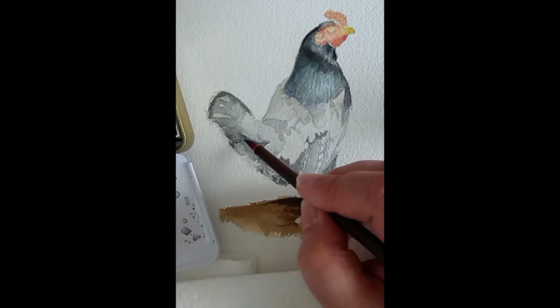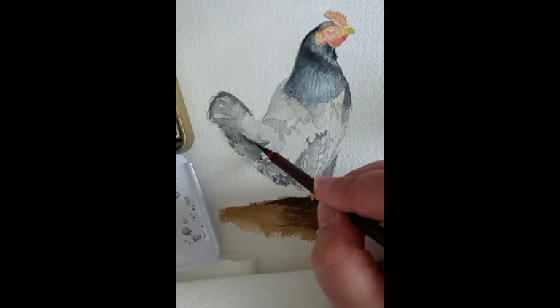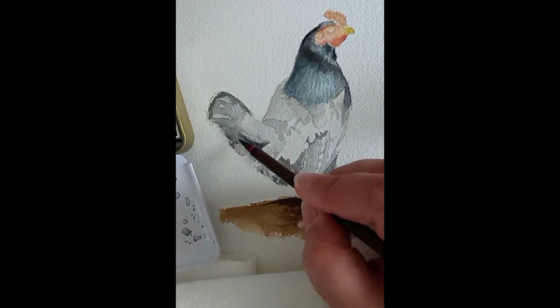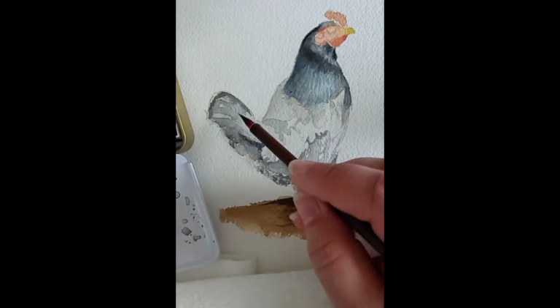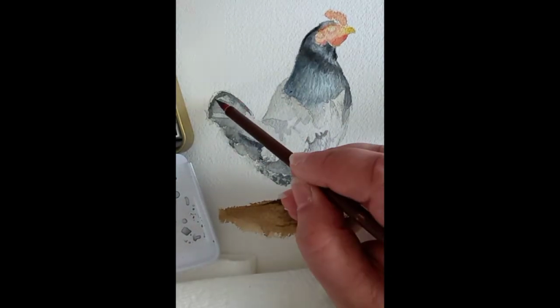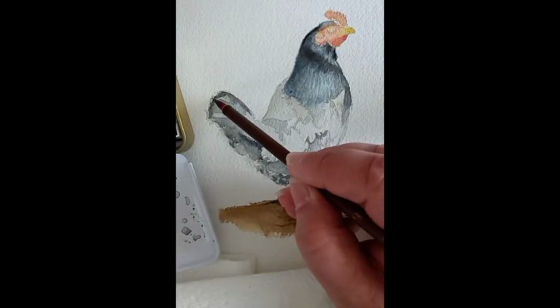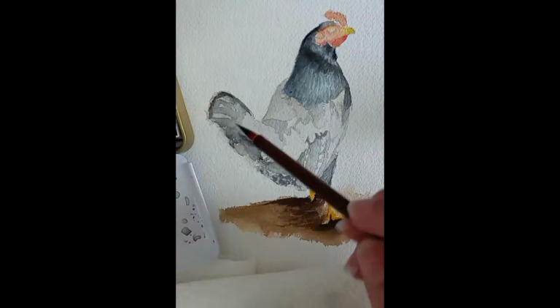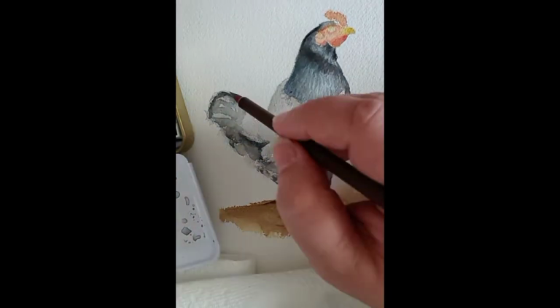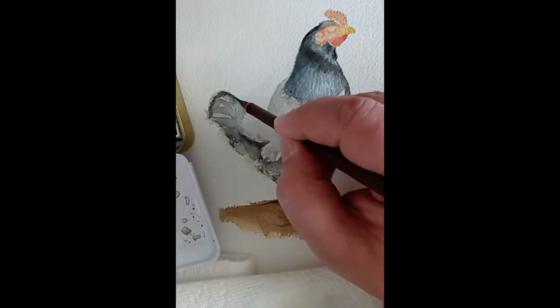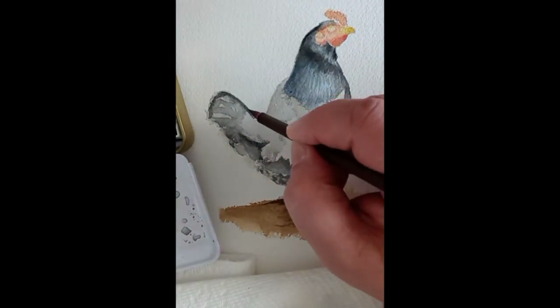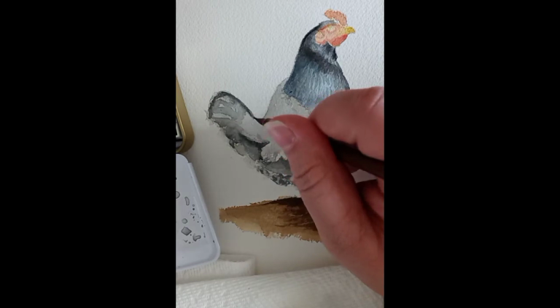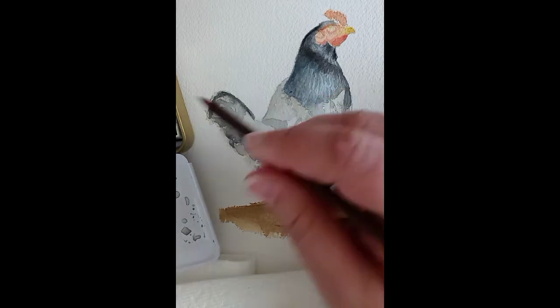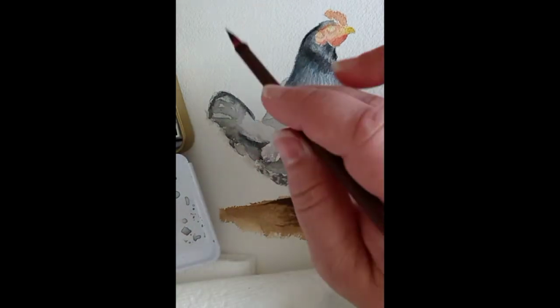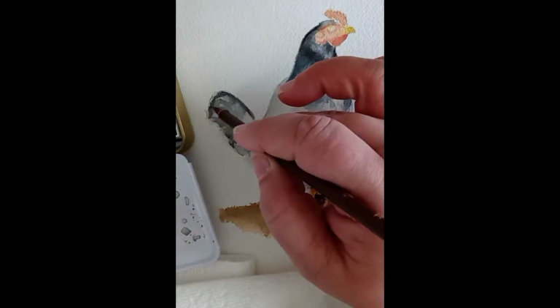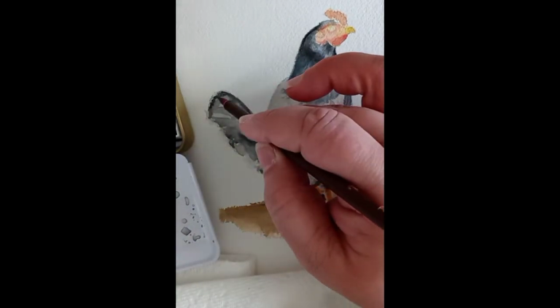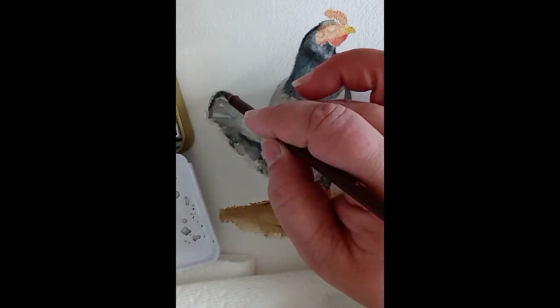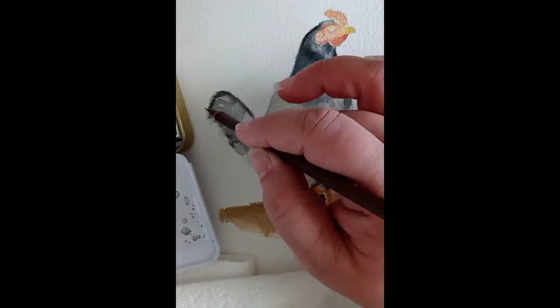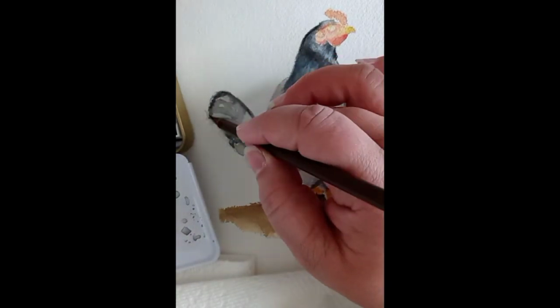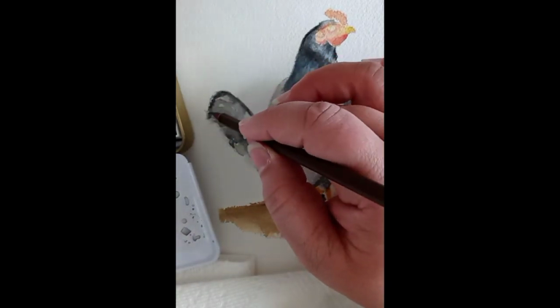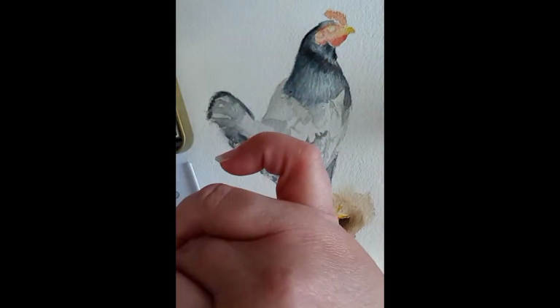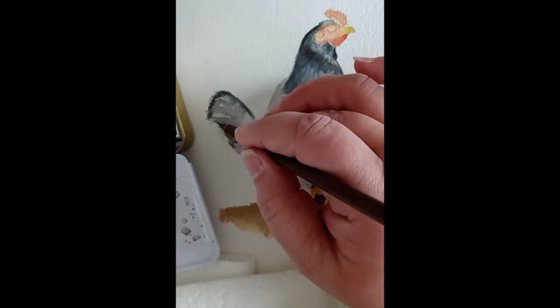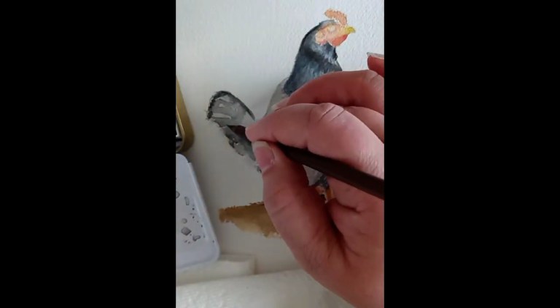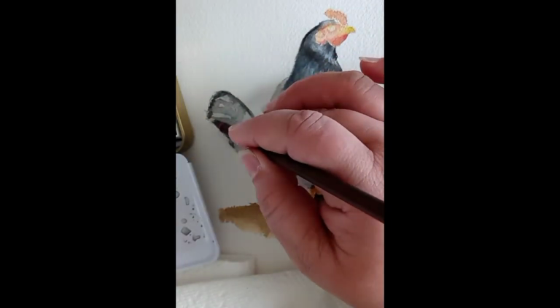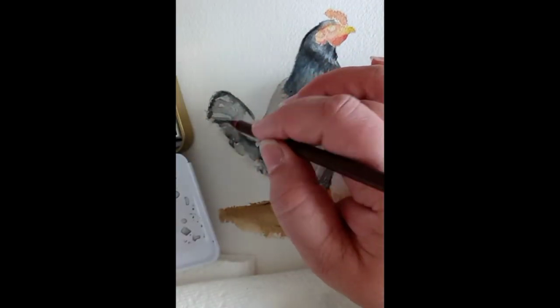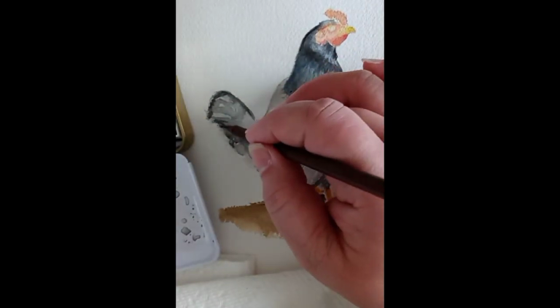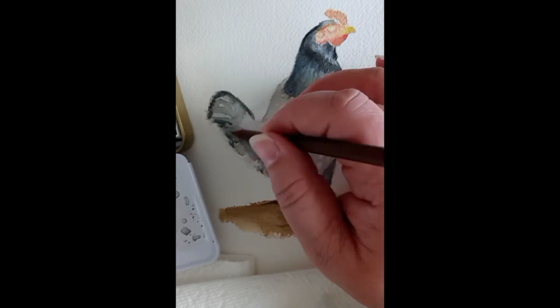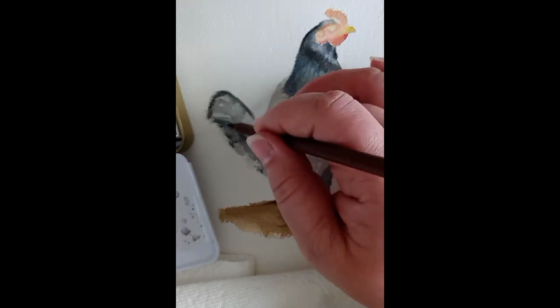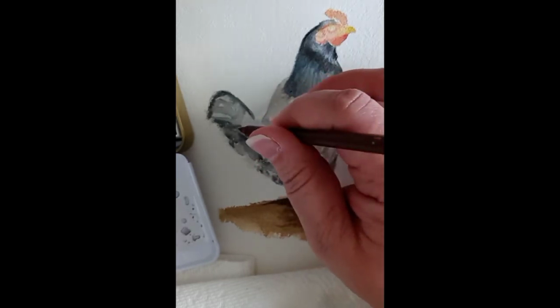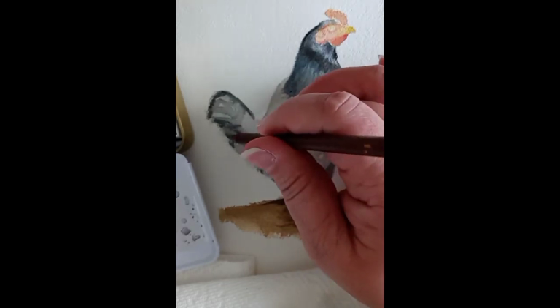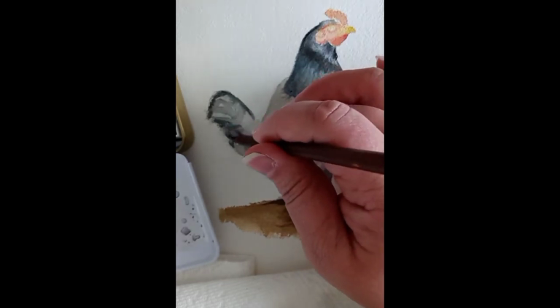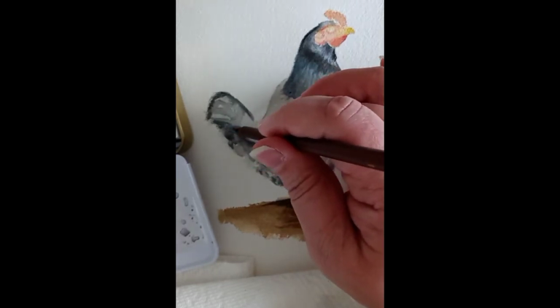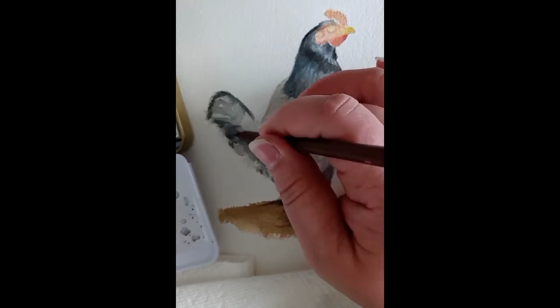I kept on moving to the rest of the feathers at the end of the chicken, using more darker tones — darker blue tones, blacks, and grays.